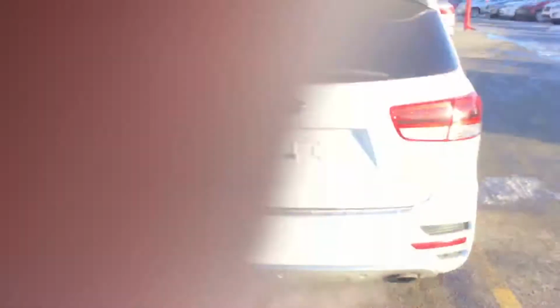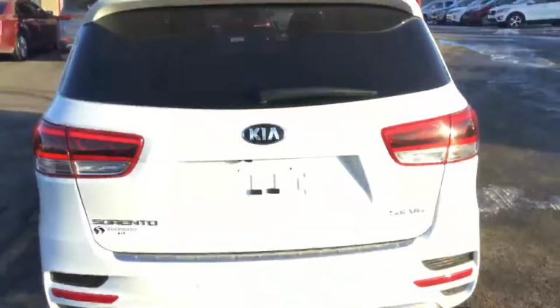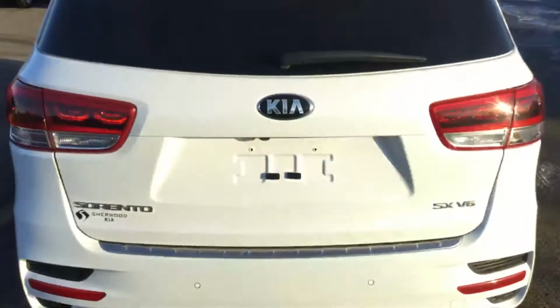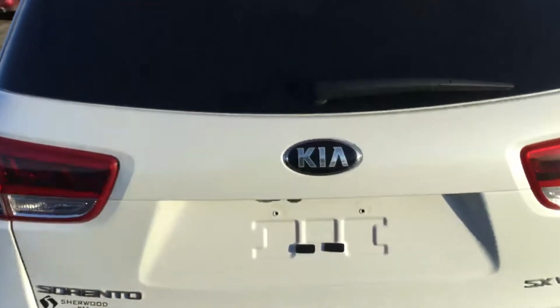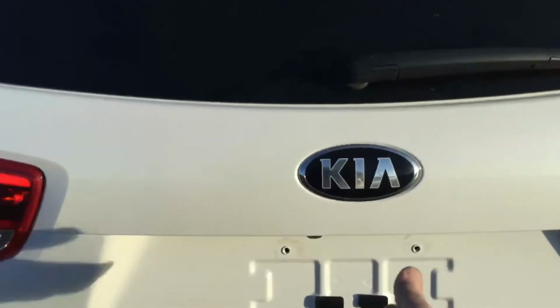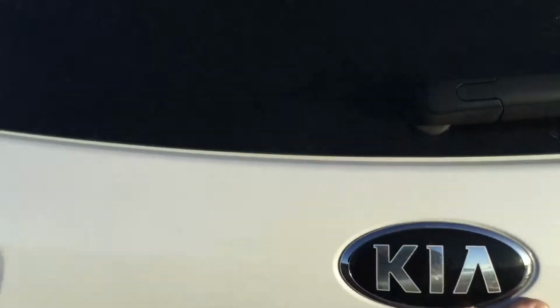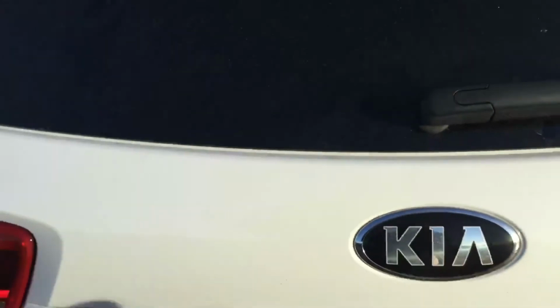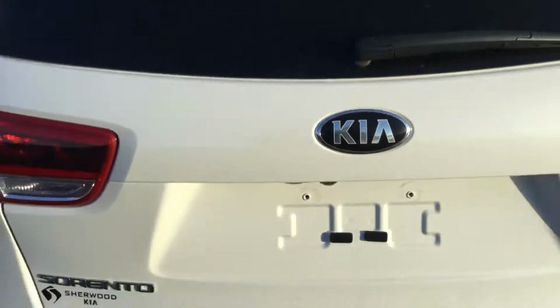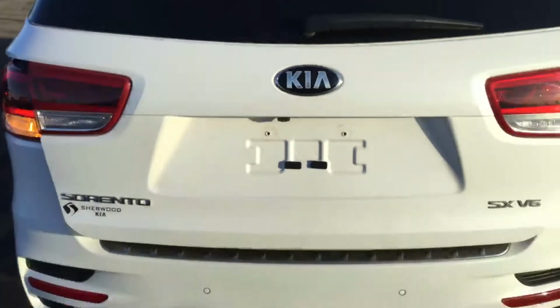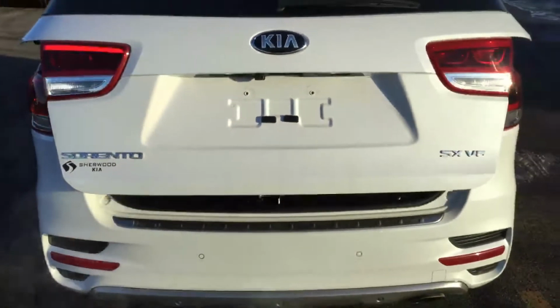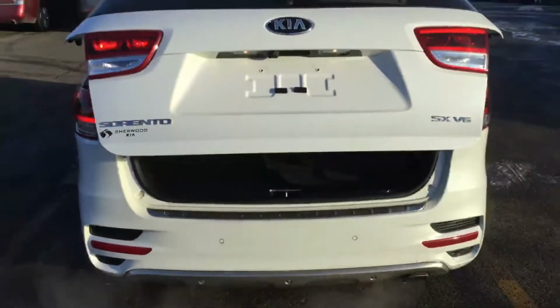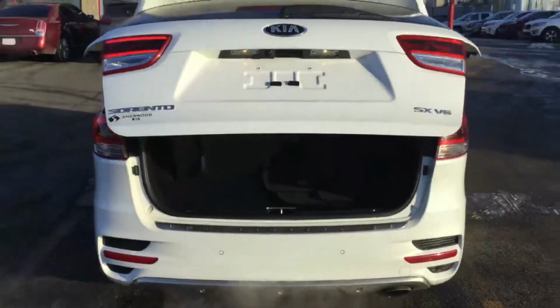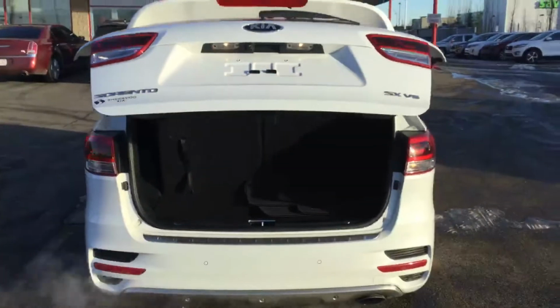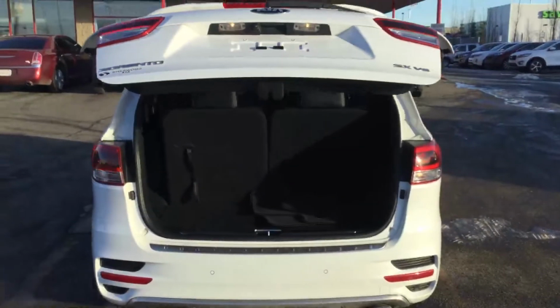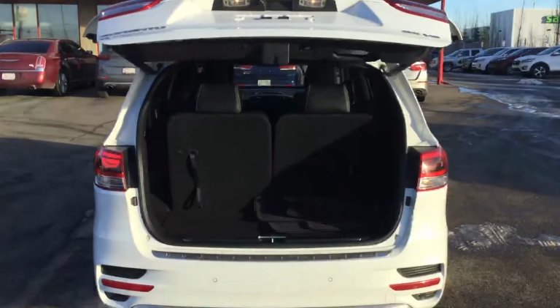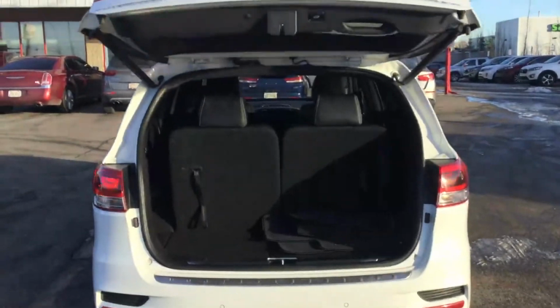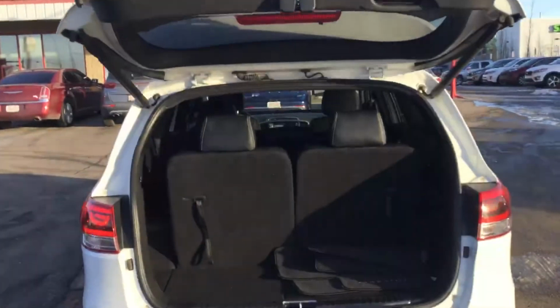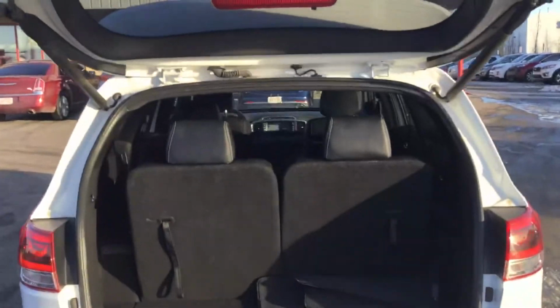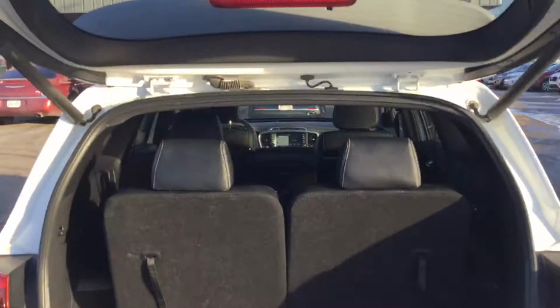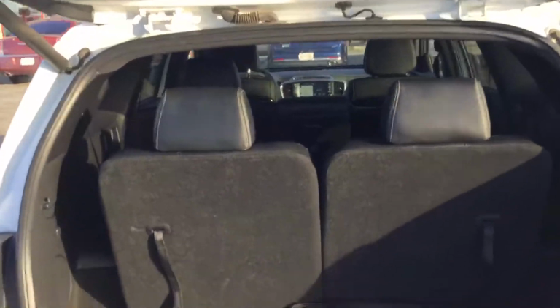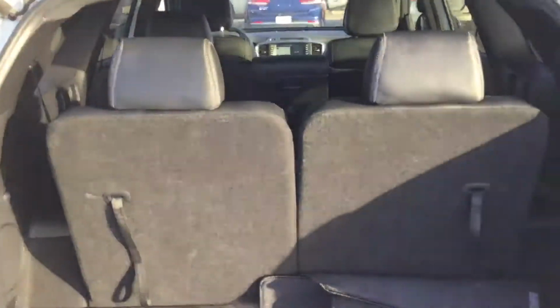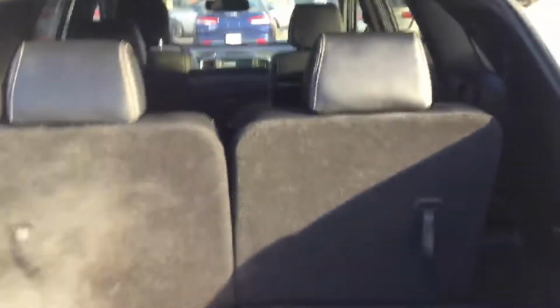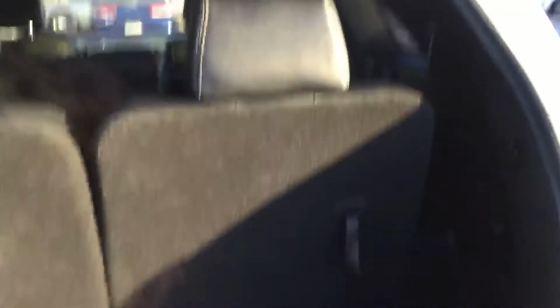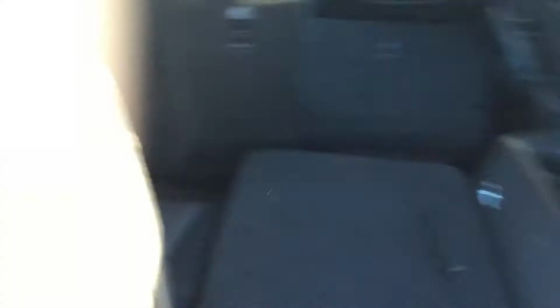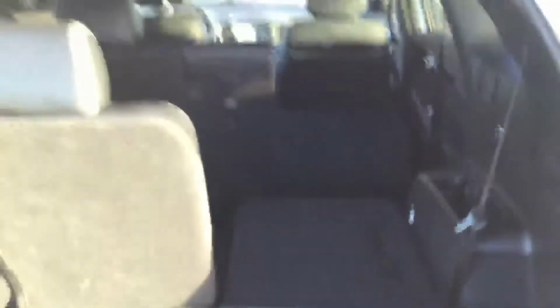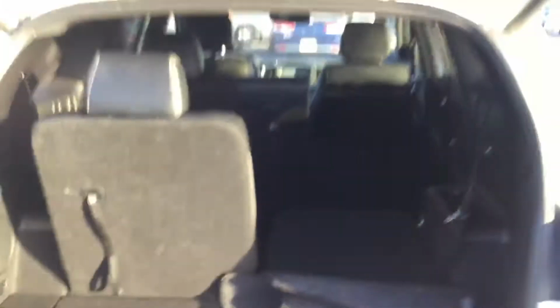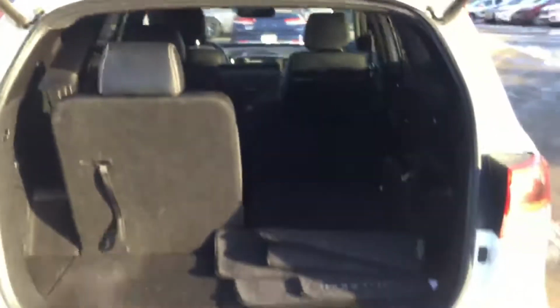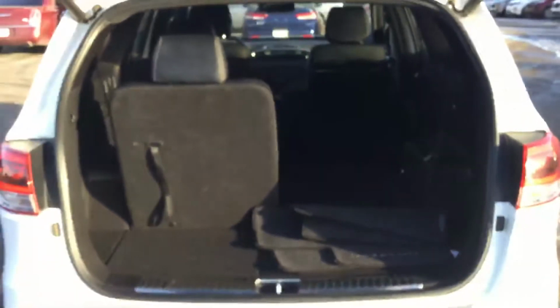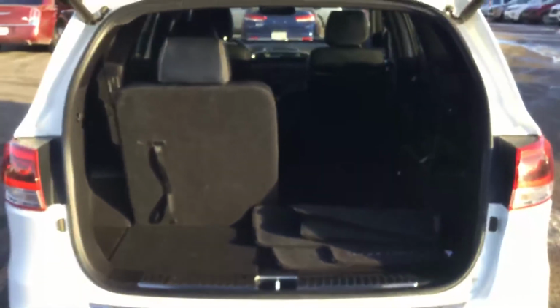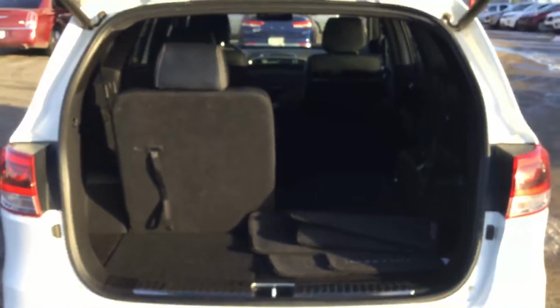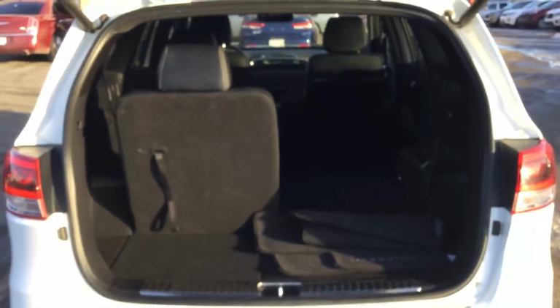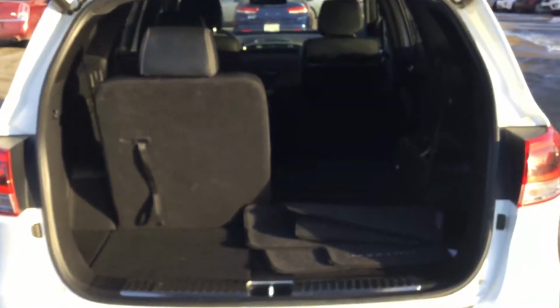This Sorento has a leather interior, seven-seater, automatic tailgate. As you can see, the seven seats. Plenty of storage once we drop the seats.